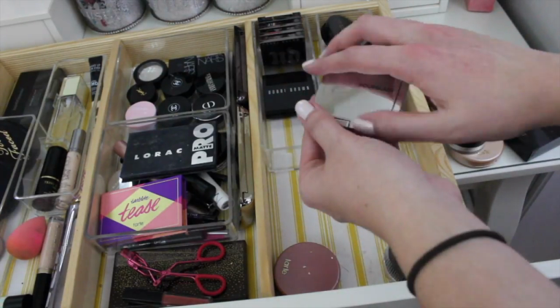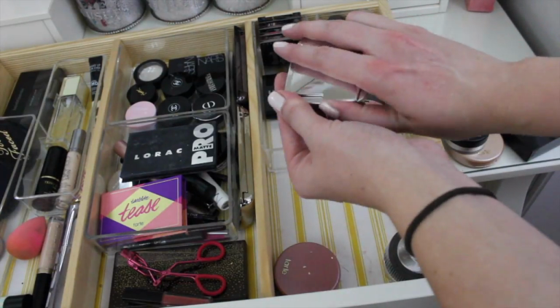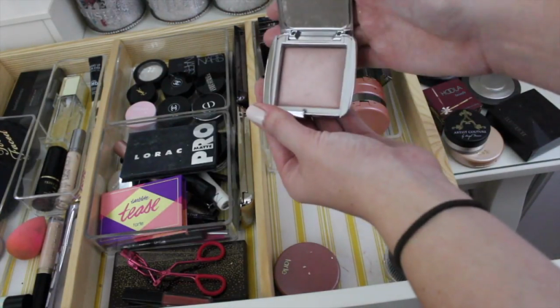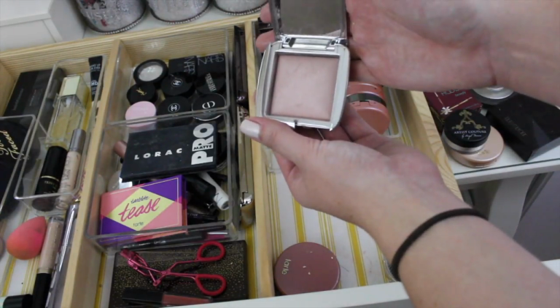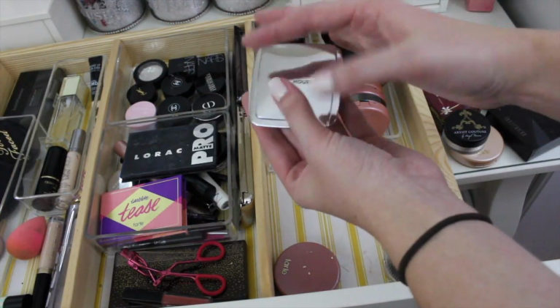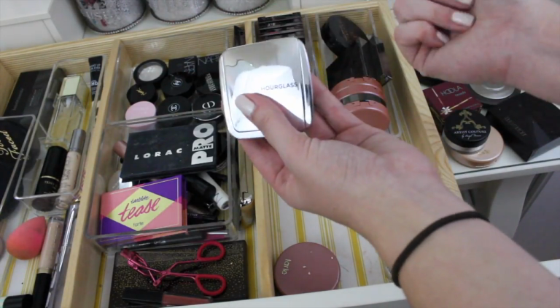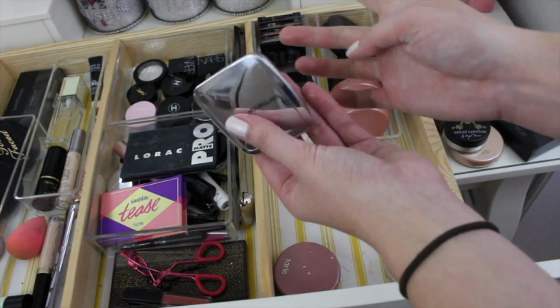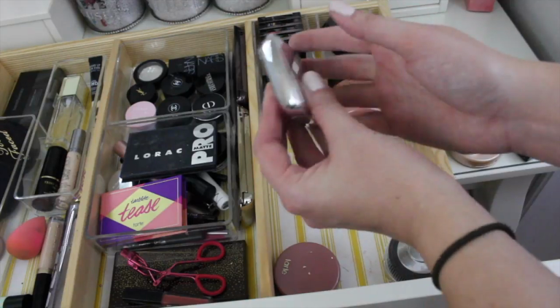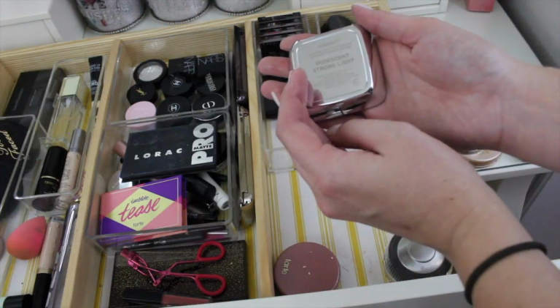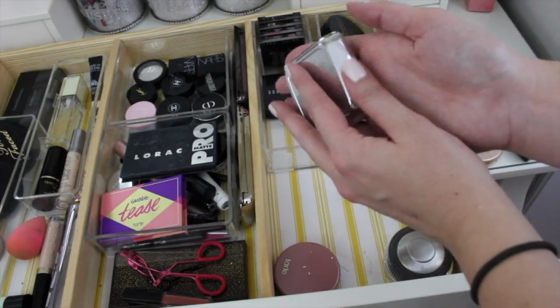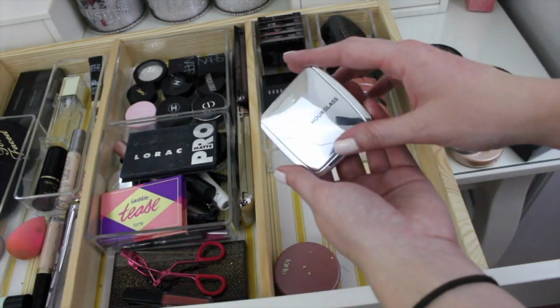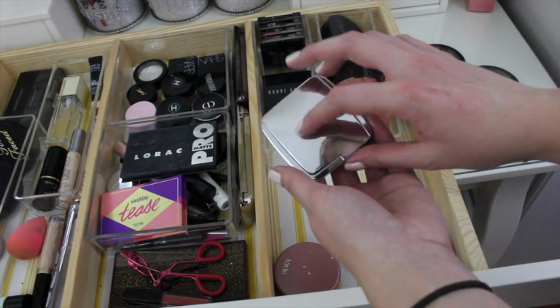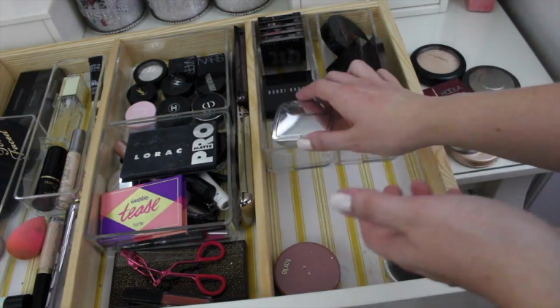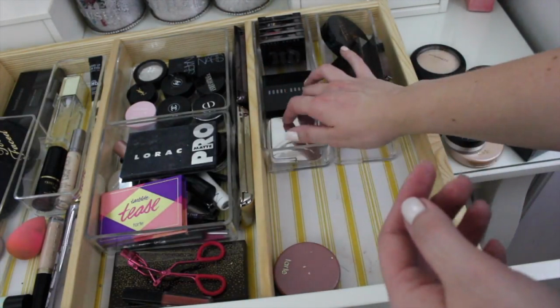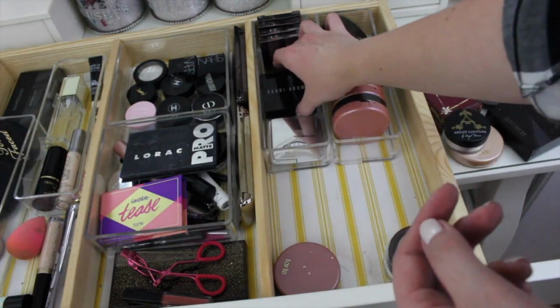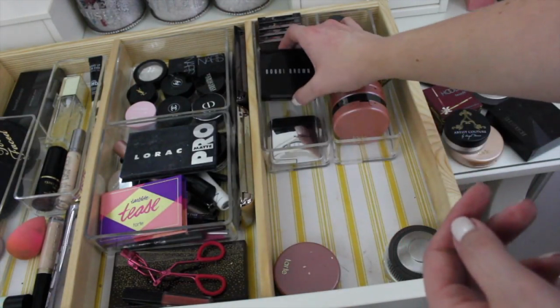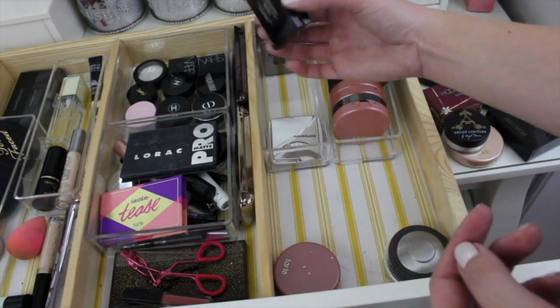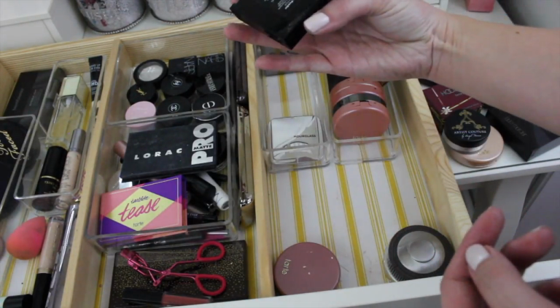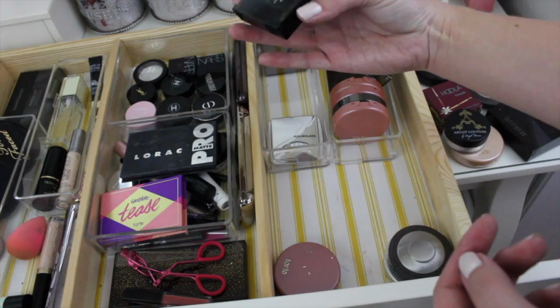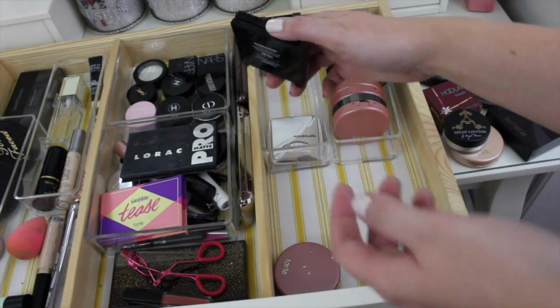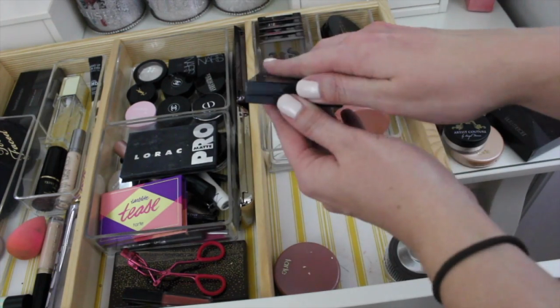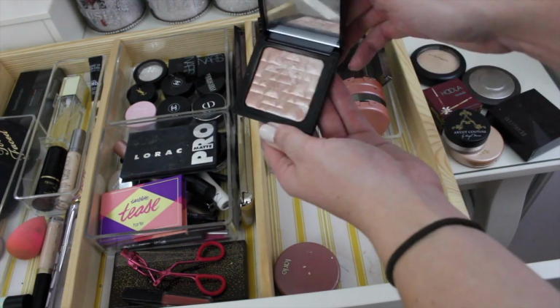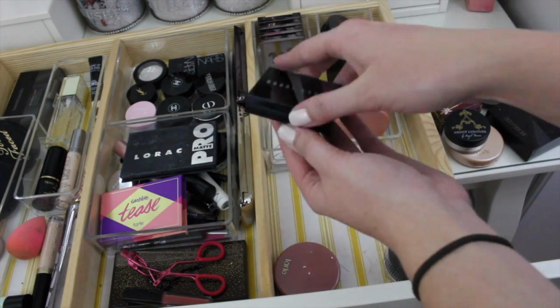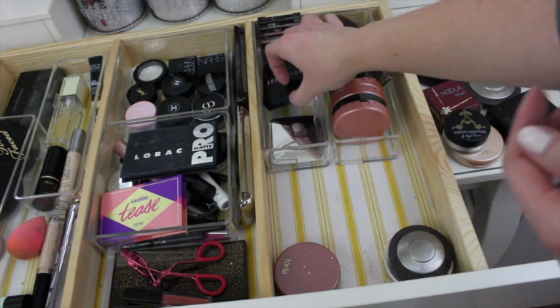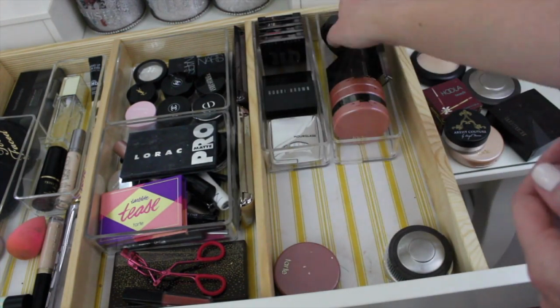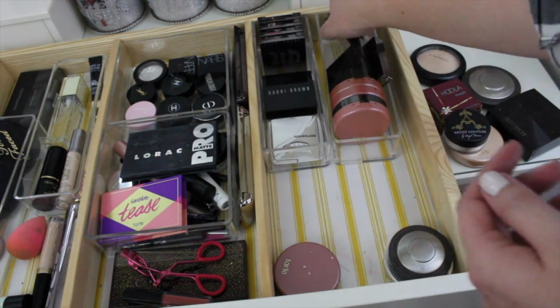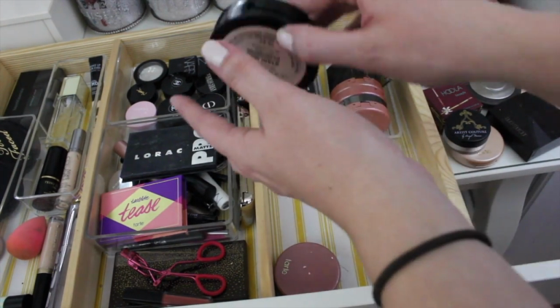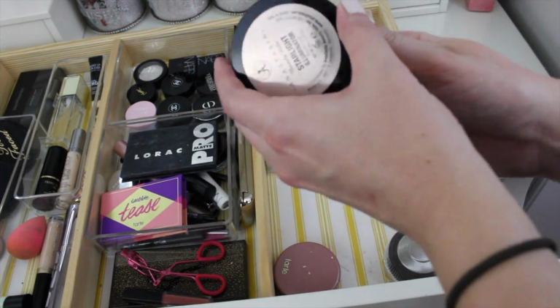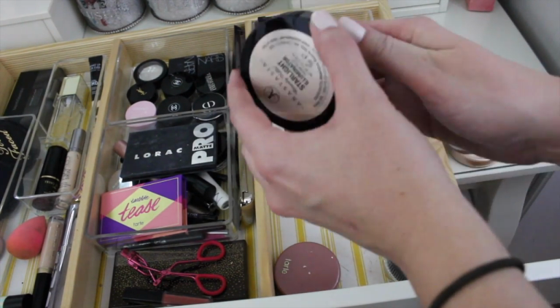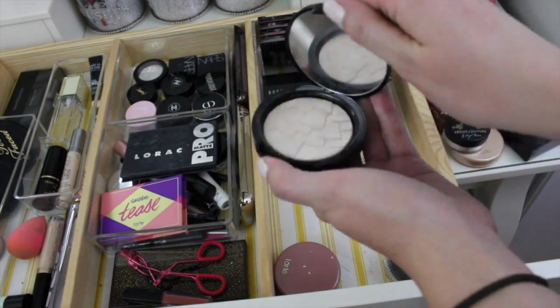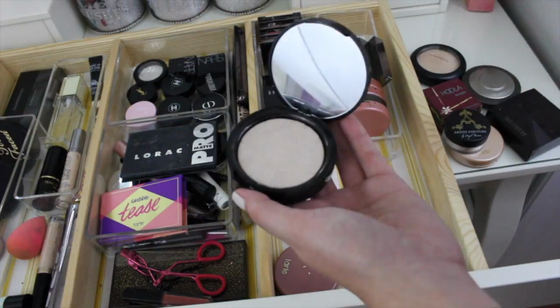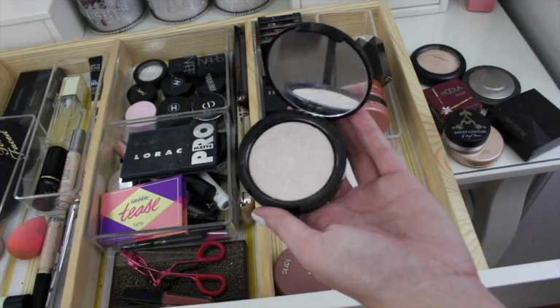I also have more highlighters back here — the Hourglass Highlighter, which I haven't used in a while; maybe I should try it out again. A Bobbi Brown Shimmer Brick in Pink Glow — this is really pretty. And then the Anastasia Beverly Hills Stardust.